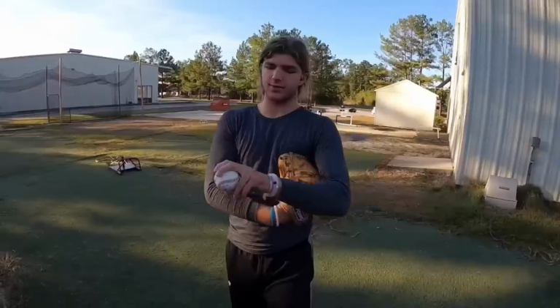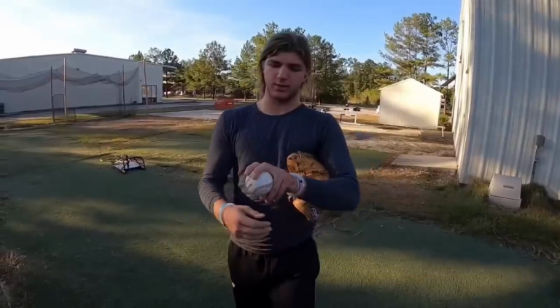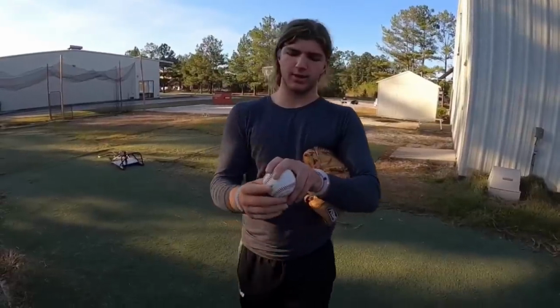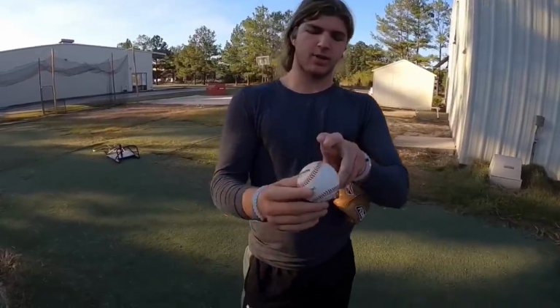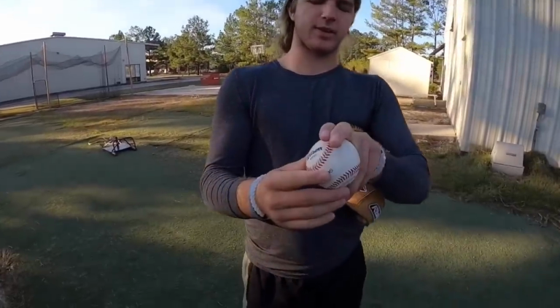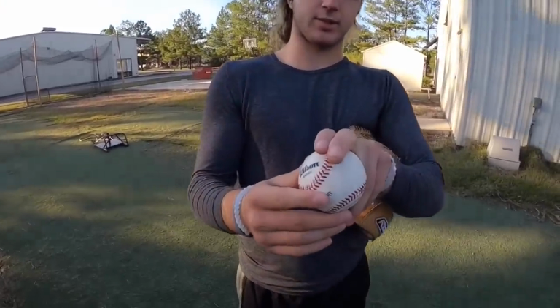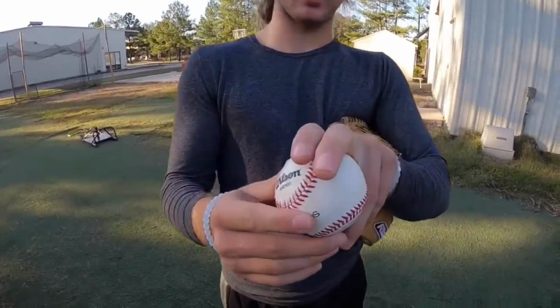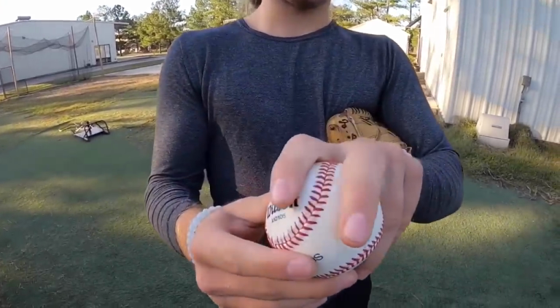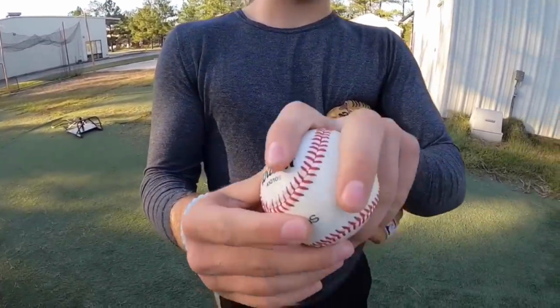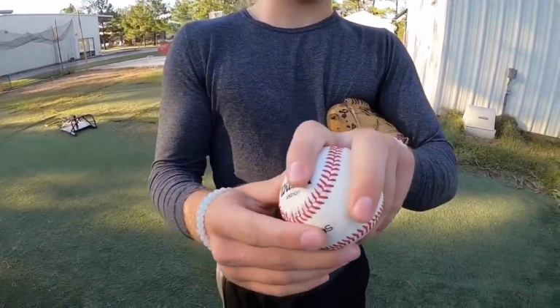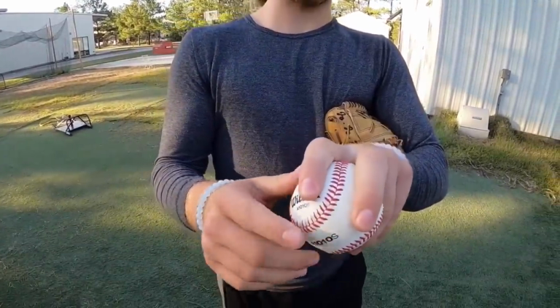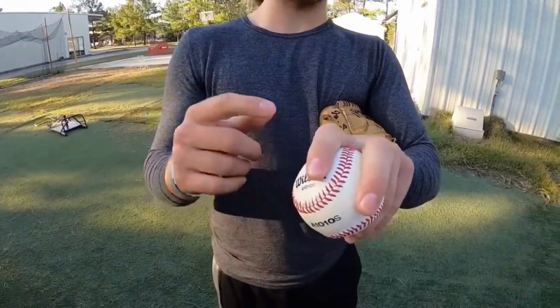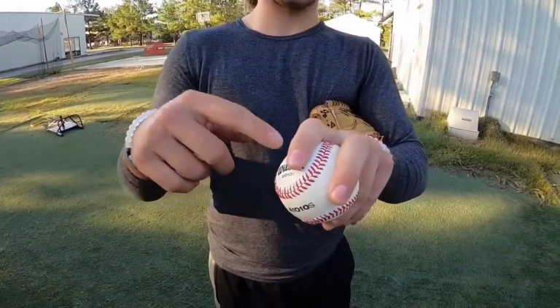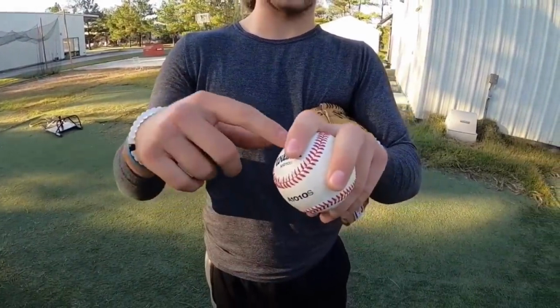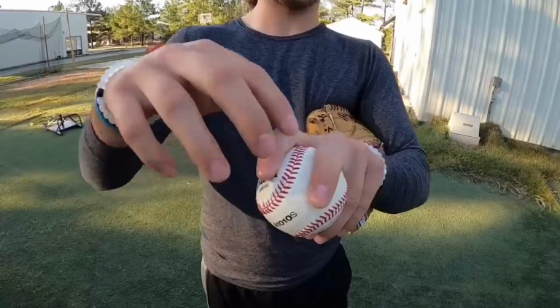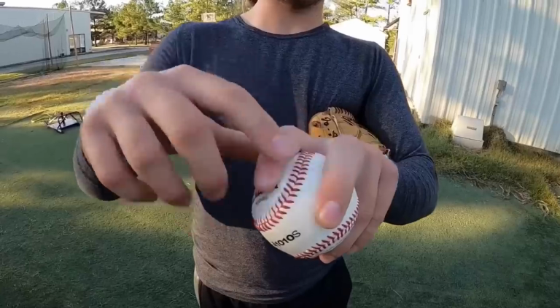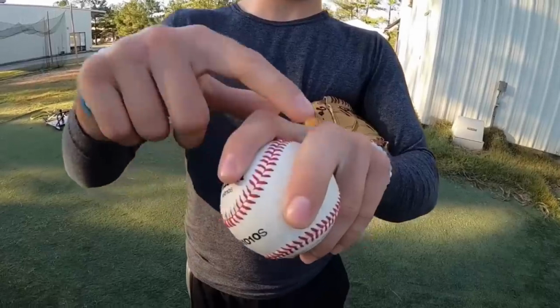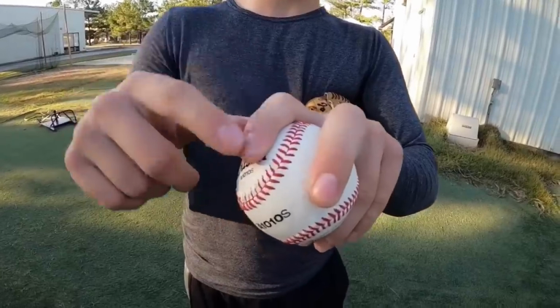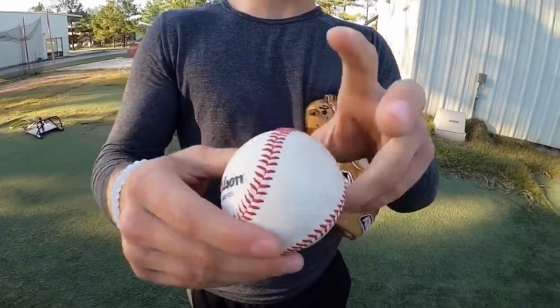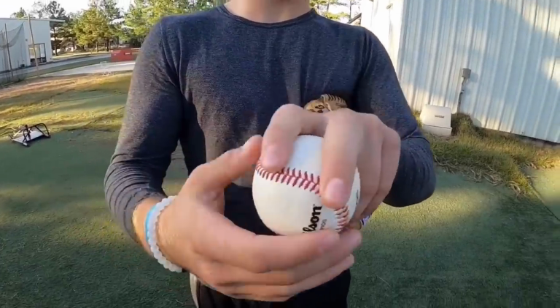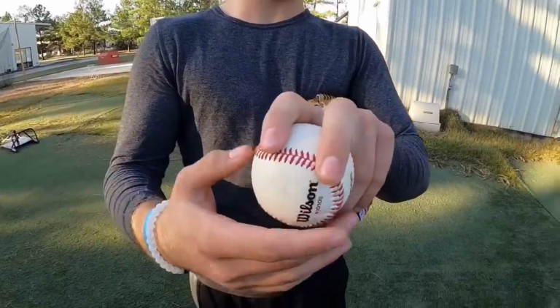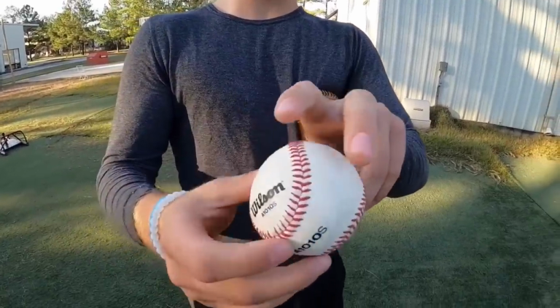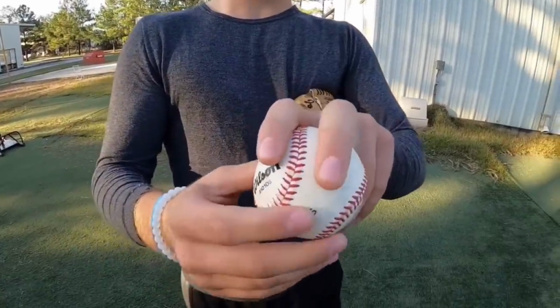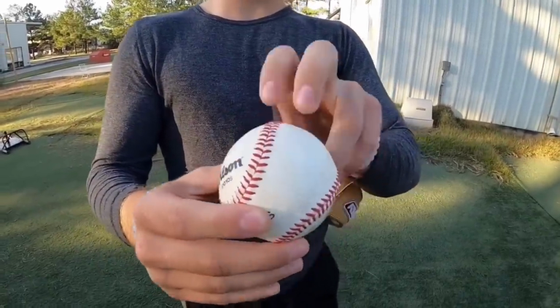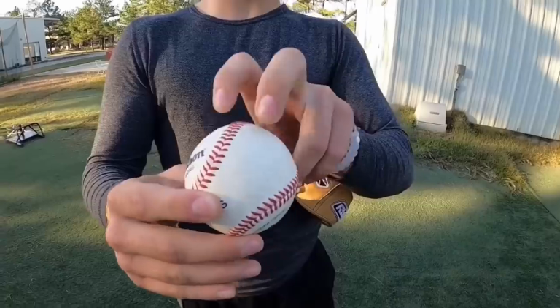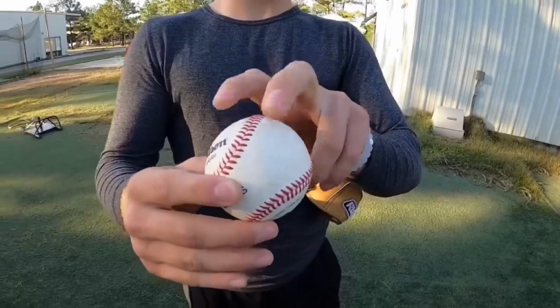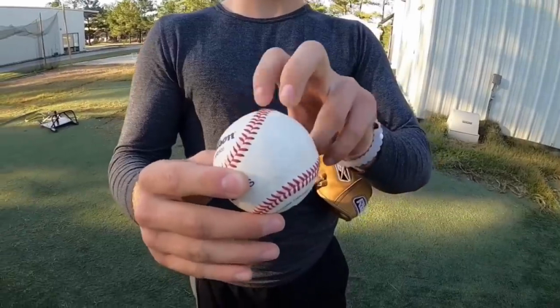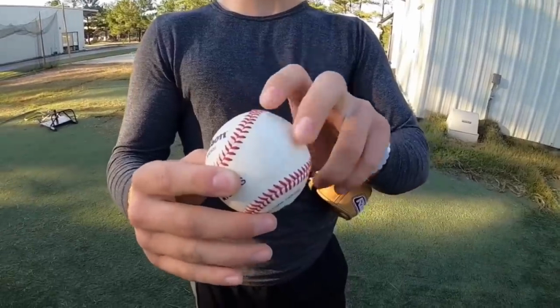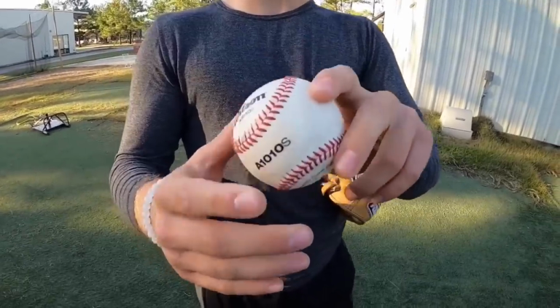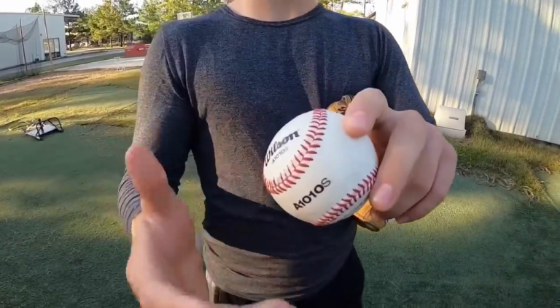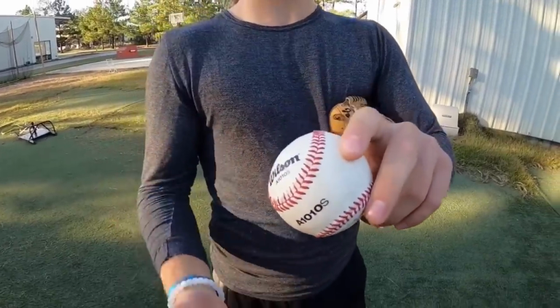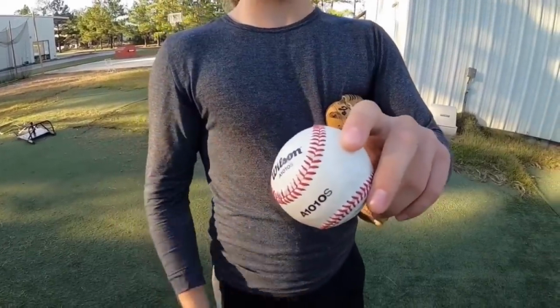There are different ways to hold it — you could have your fingers closer together or a little further apart. I say to hold it with them a little bit further apart, just like a four seamer, because that way it's a little more slick on it, so you get a little bit less spin and it drops more.